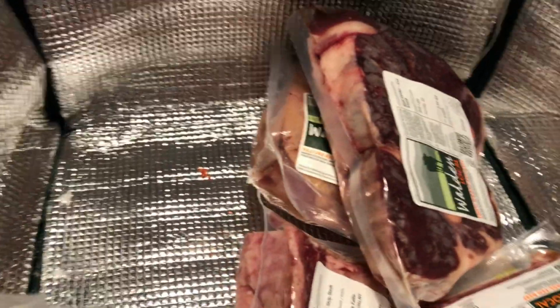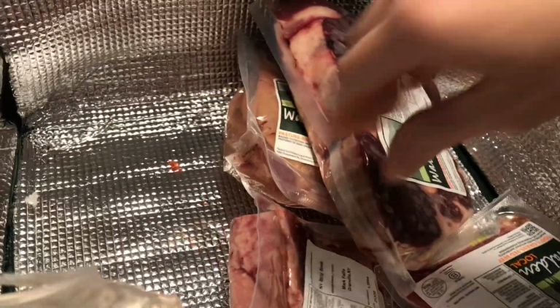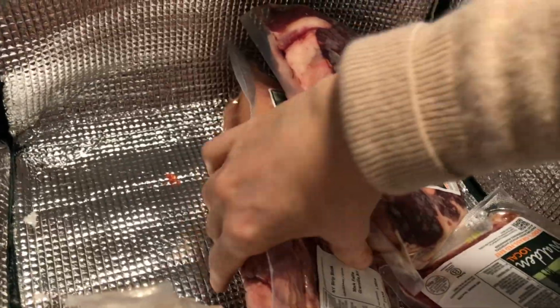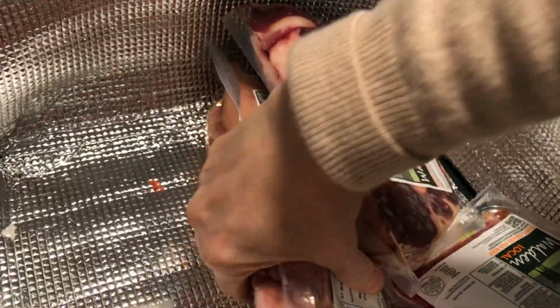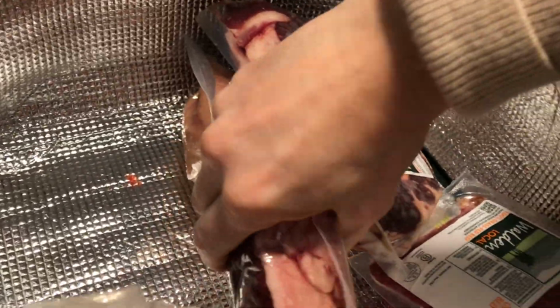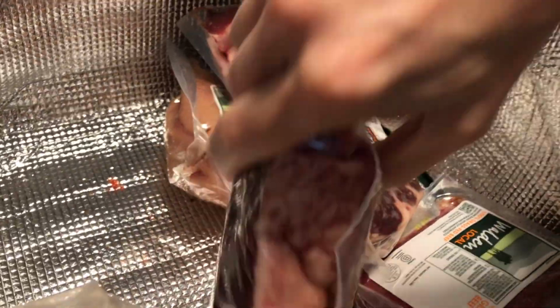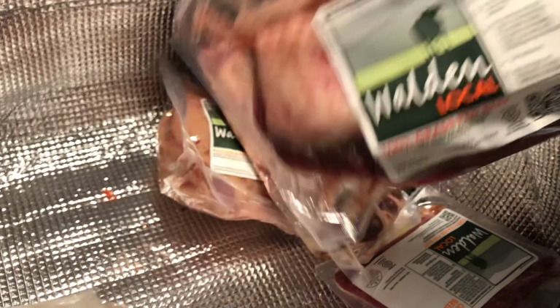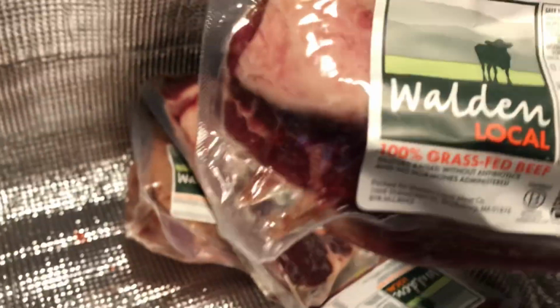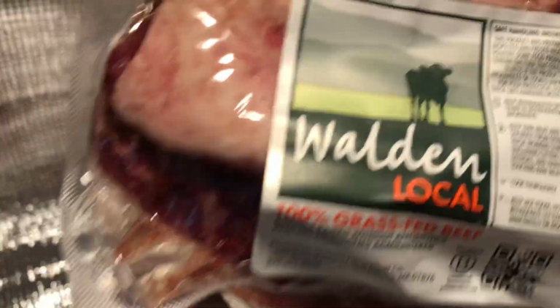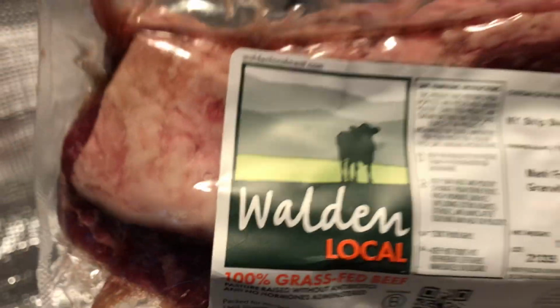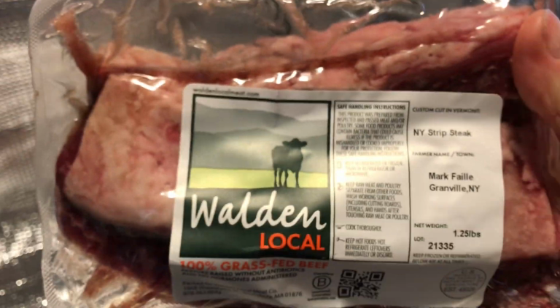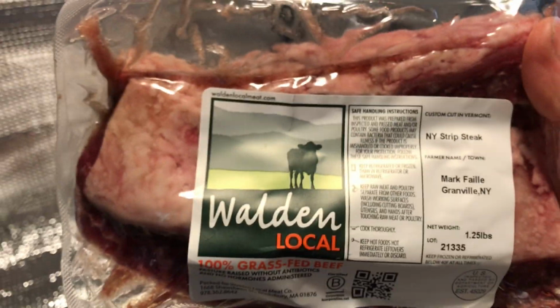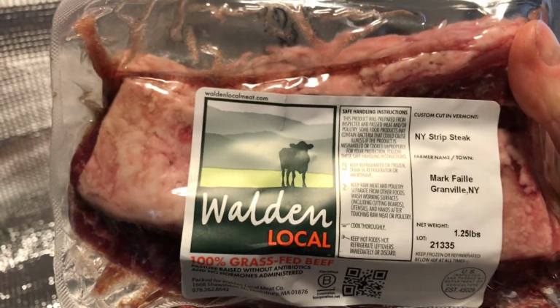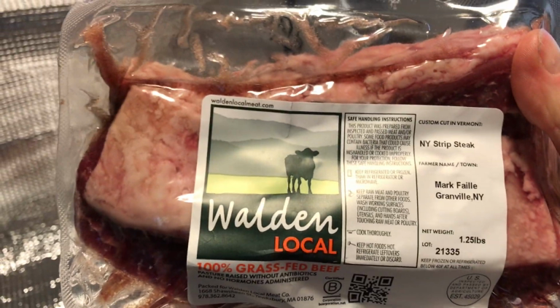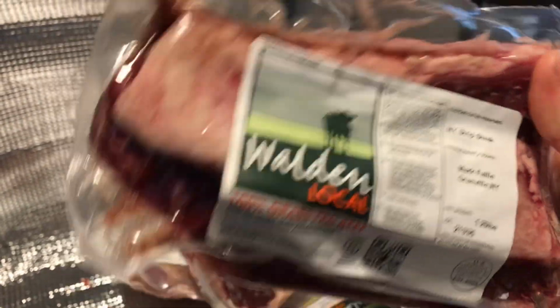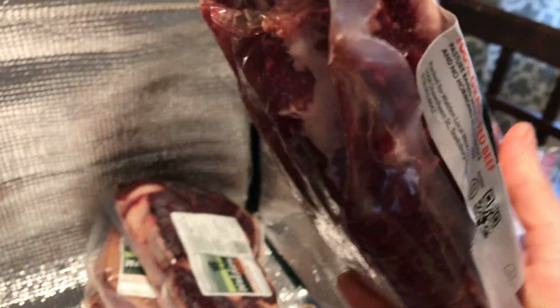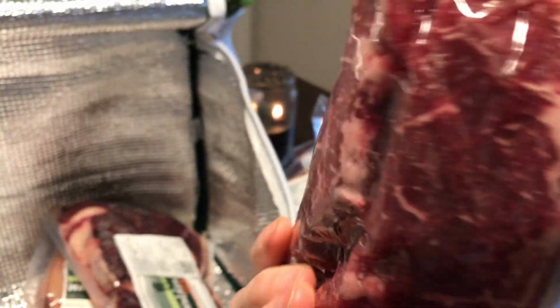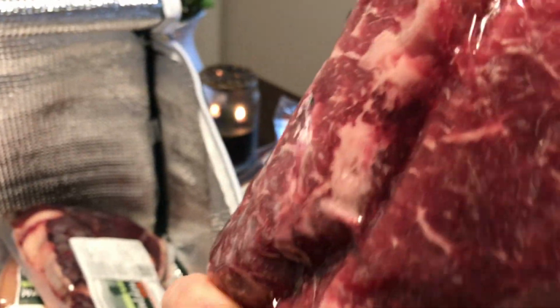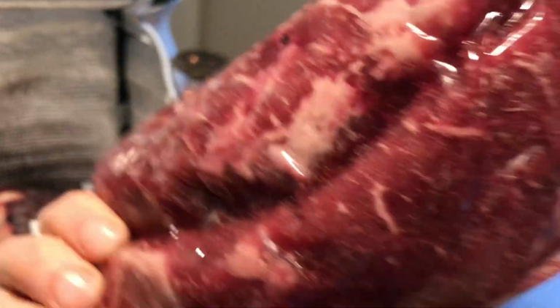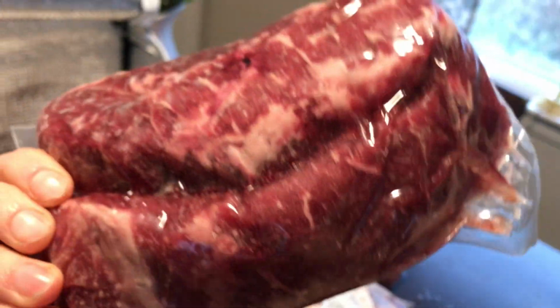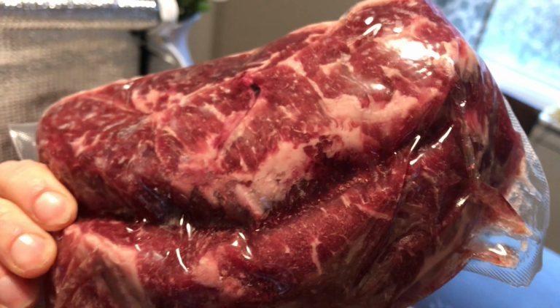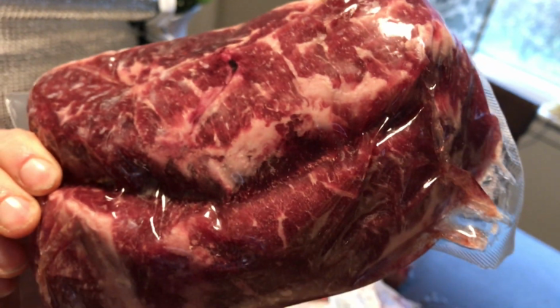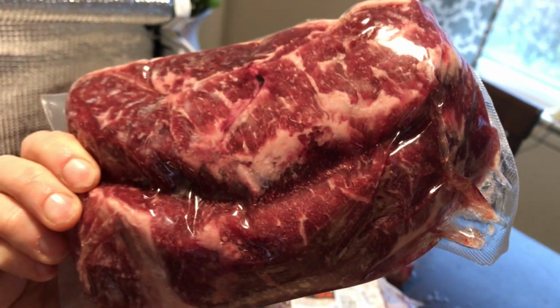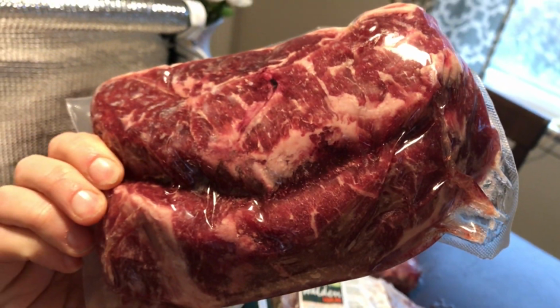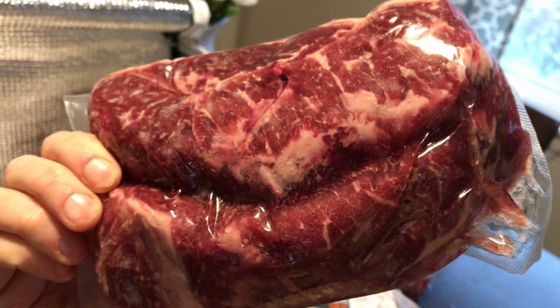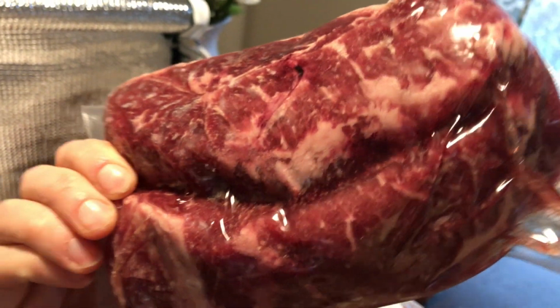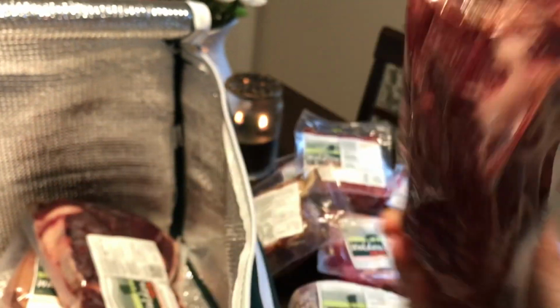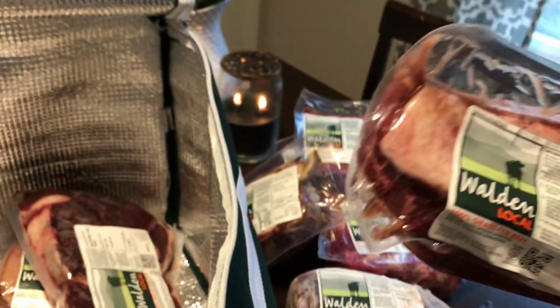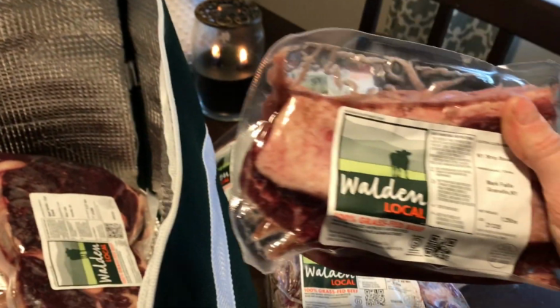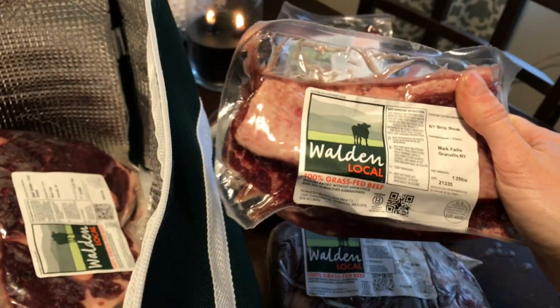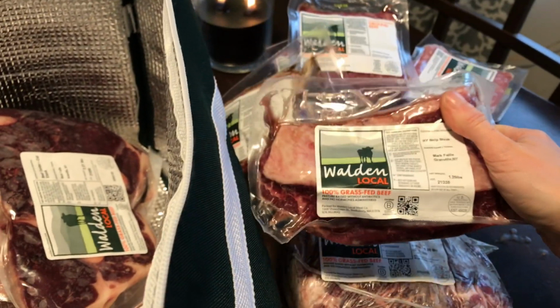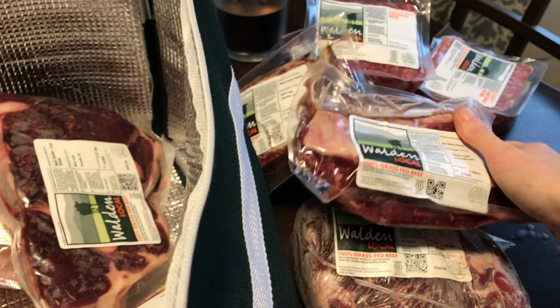After that we have a New York strip steak. I'll put that in a cast iron skillet with some butter, salt, and pepper. Pair that with some fries and green beans and you have a meal.